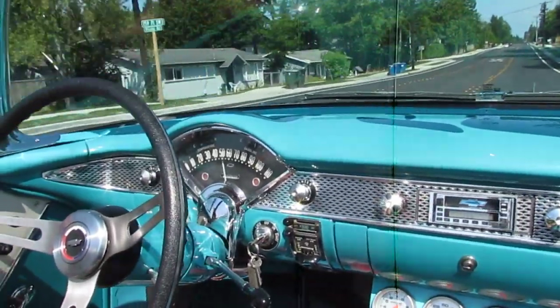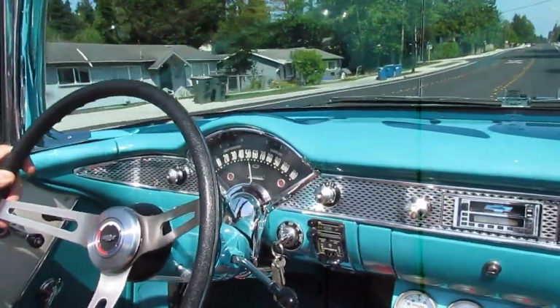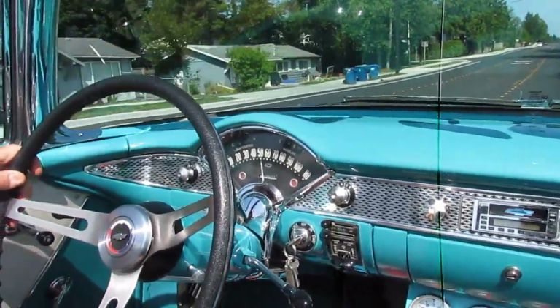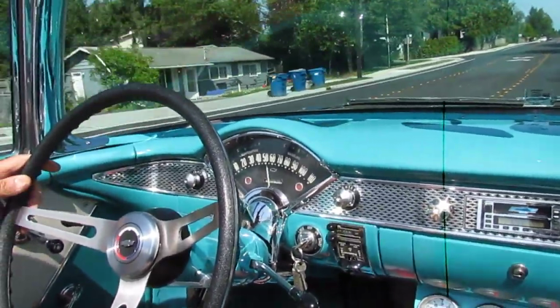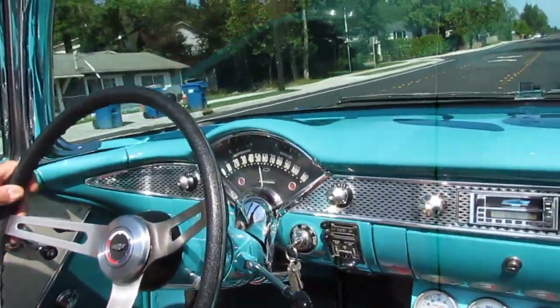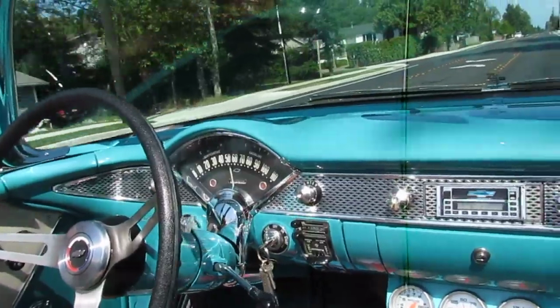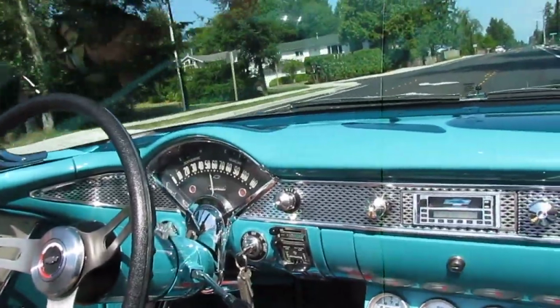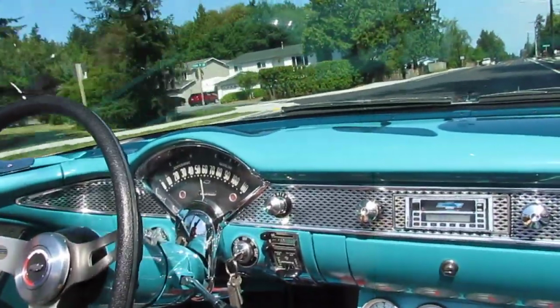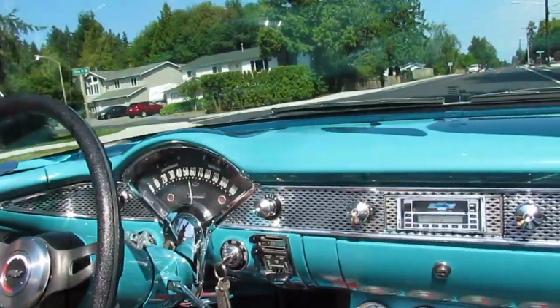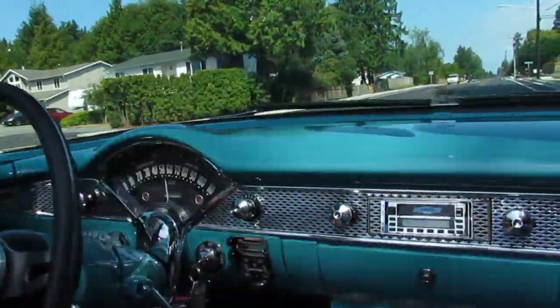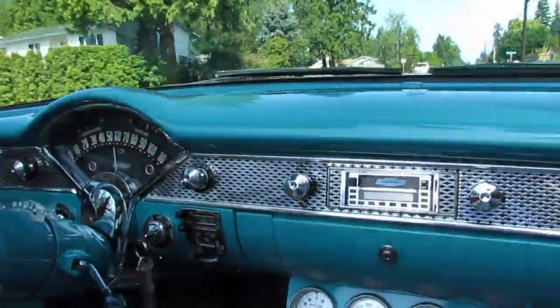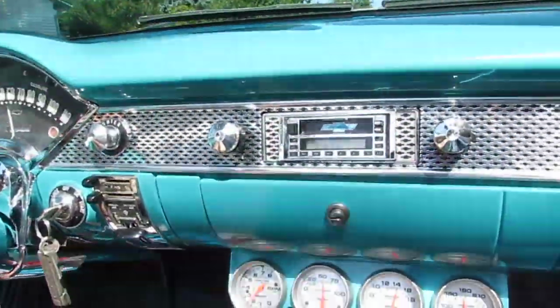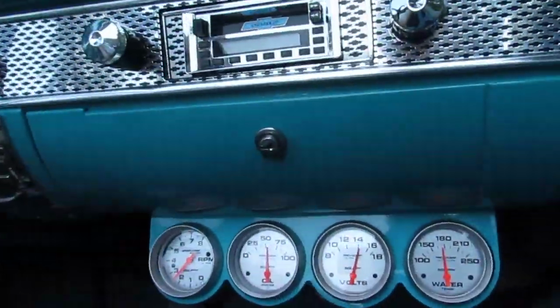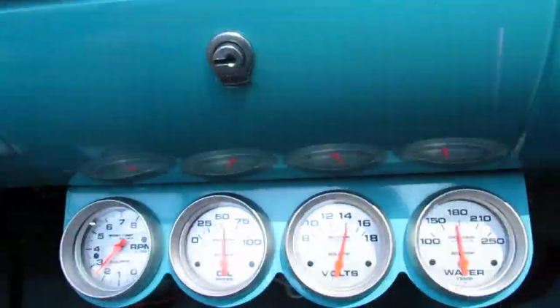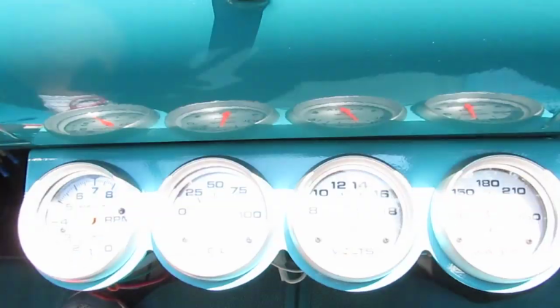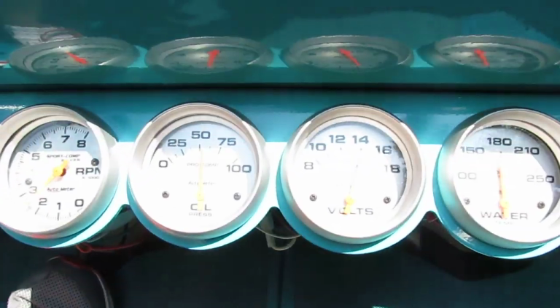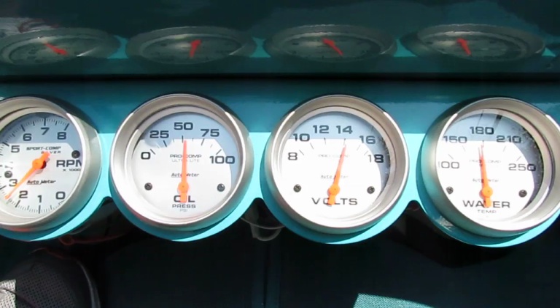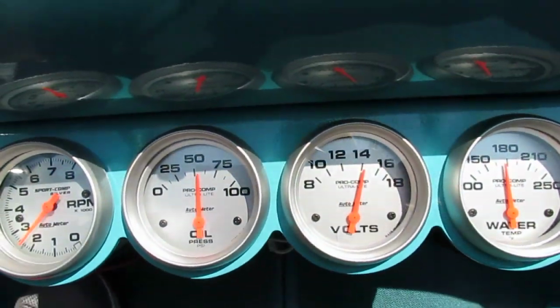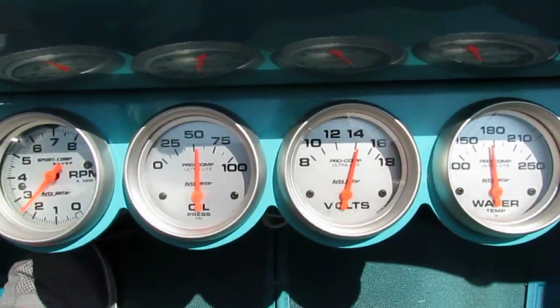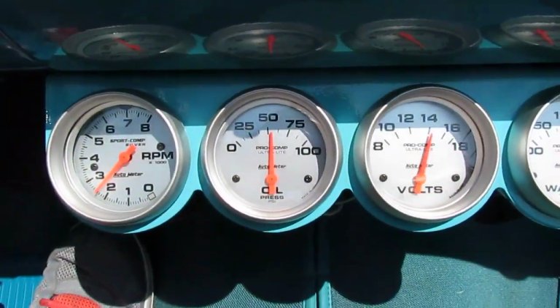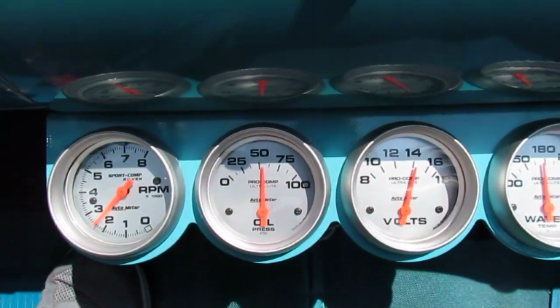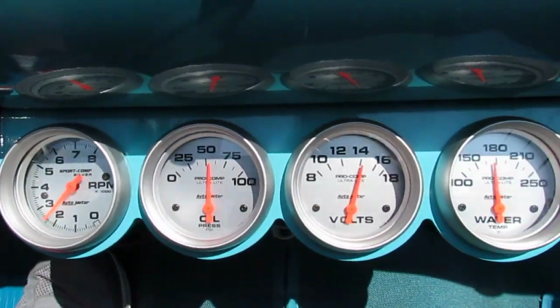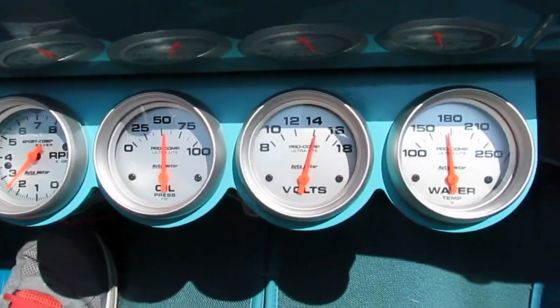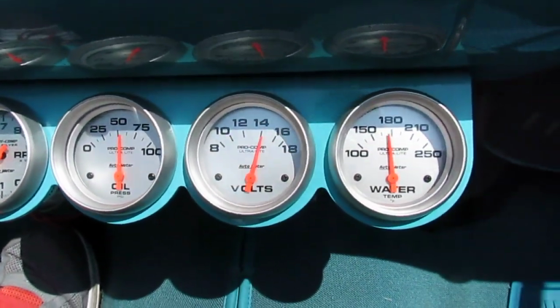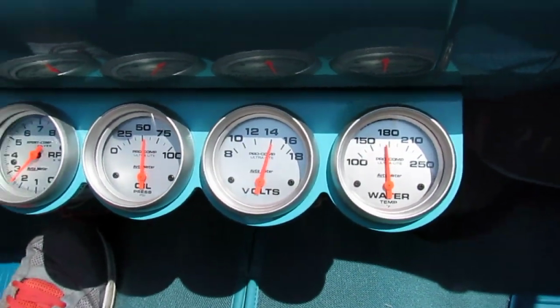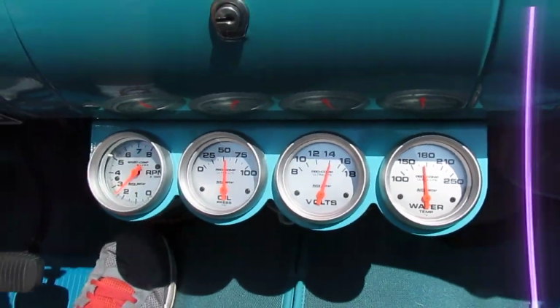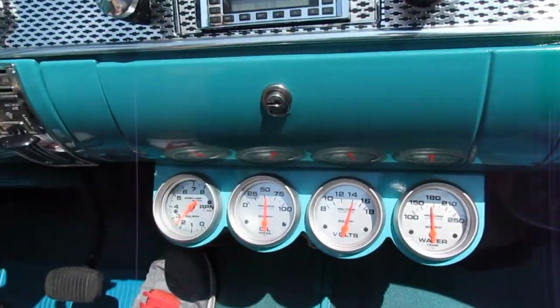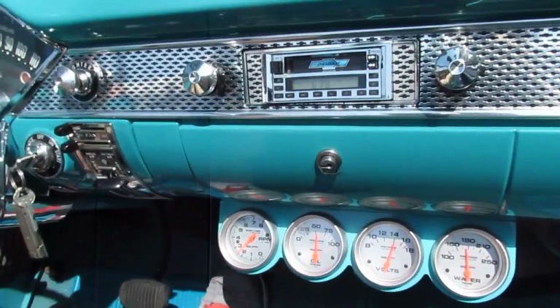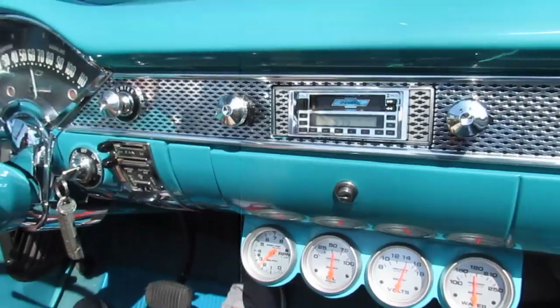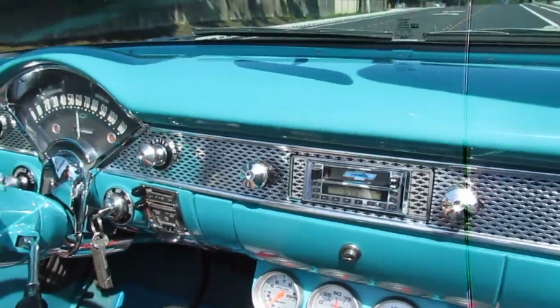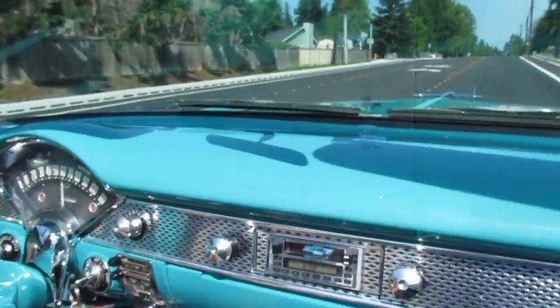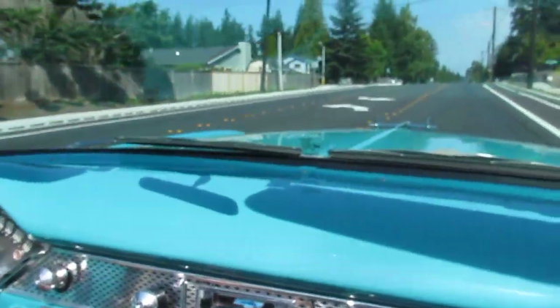4-wheel disc brakes. This is a beautiful car — runs and drives like it was brand new, even better than brand new. Aftermarket gauges down below. It's a beautiful car to cruise around in.